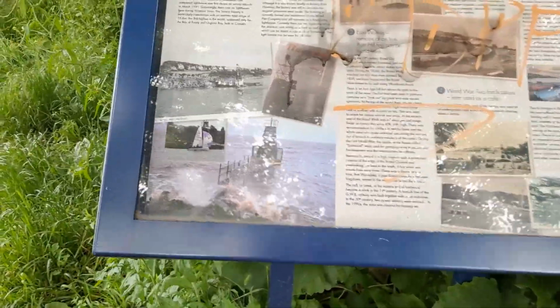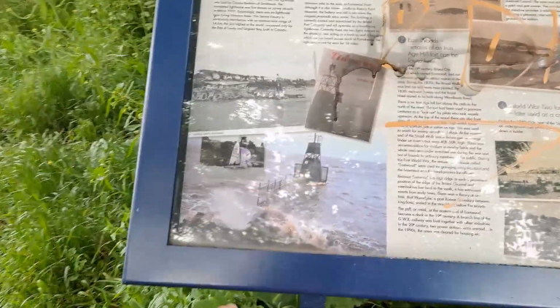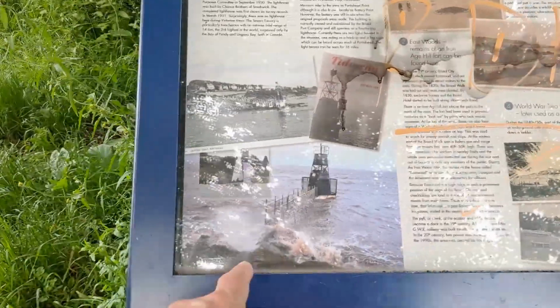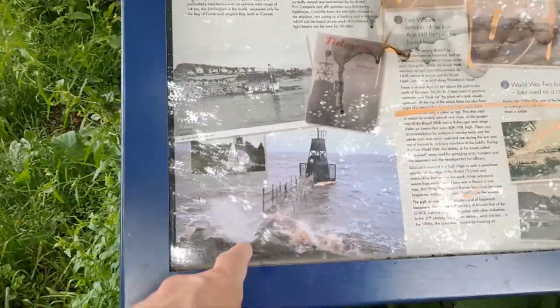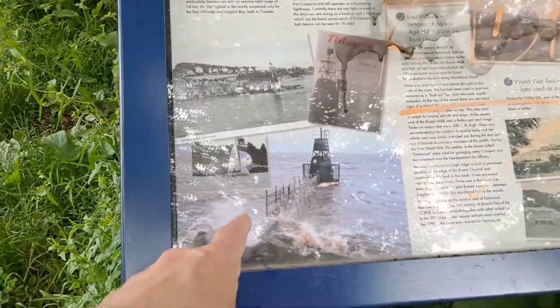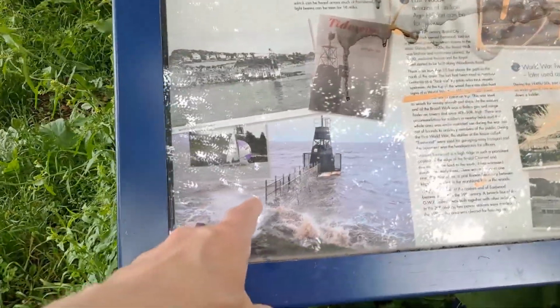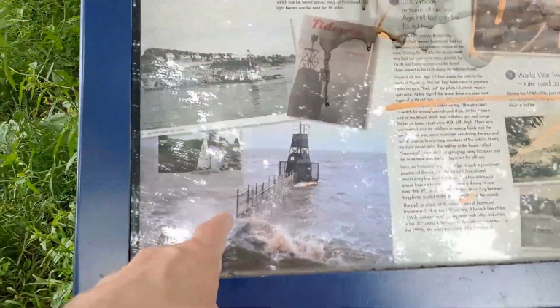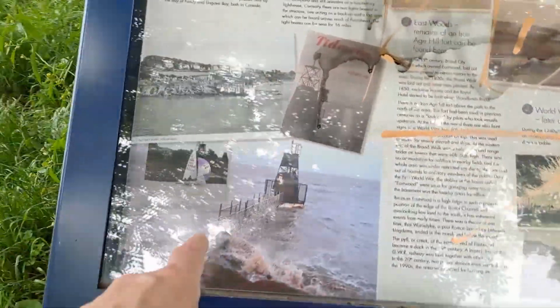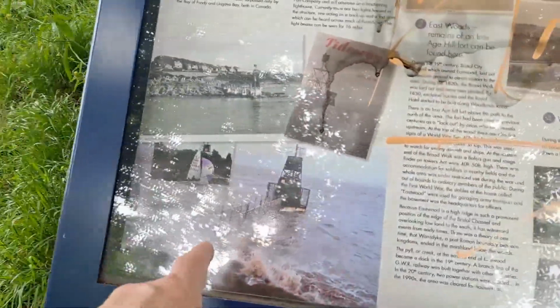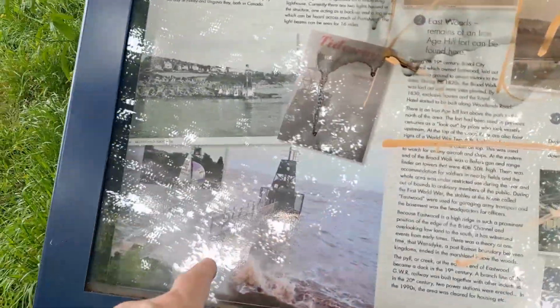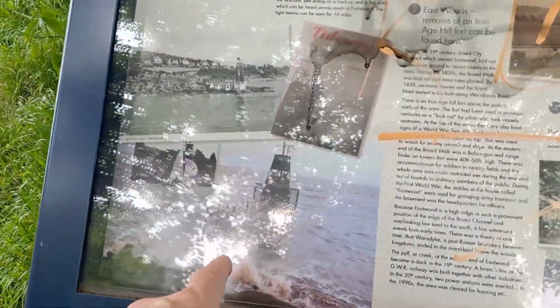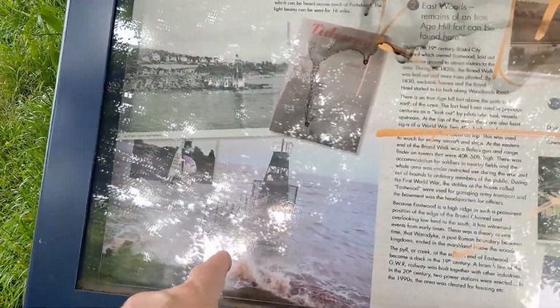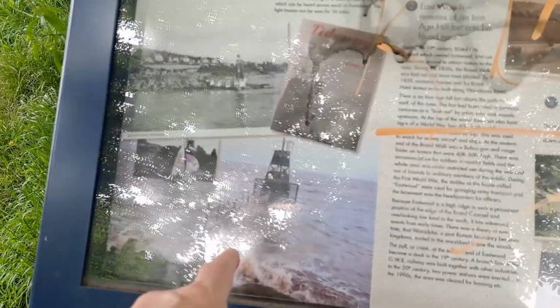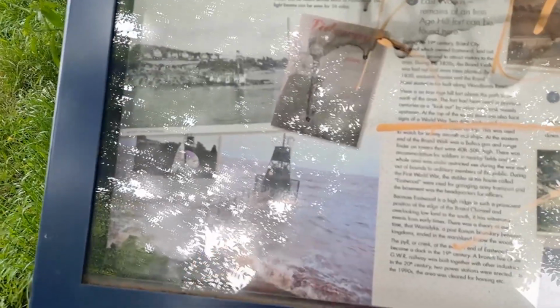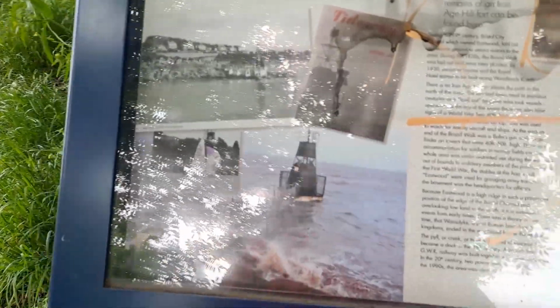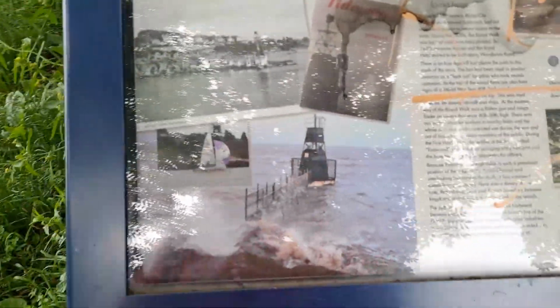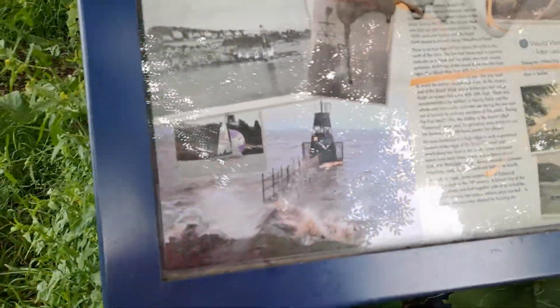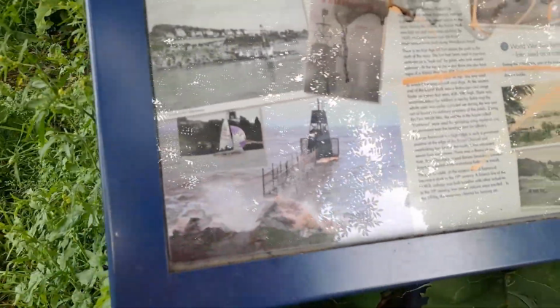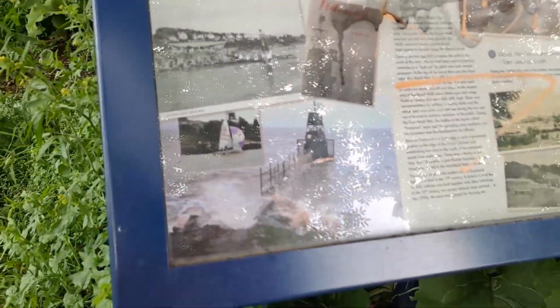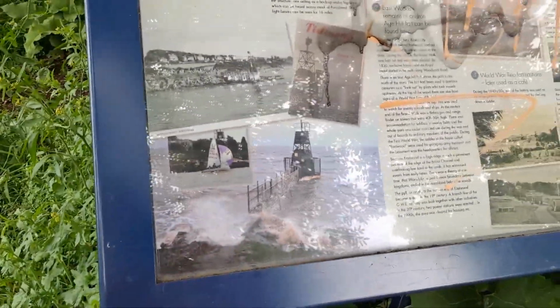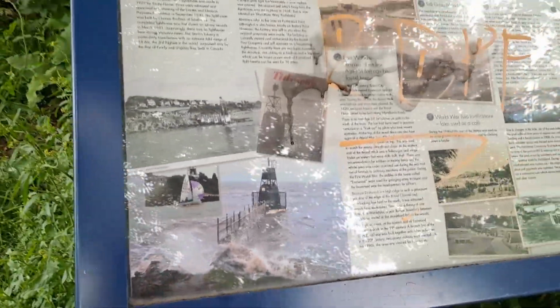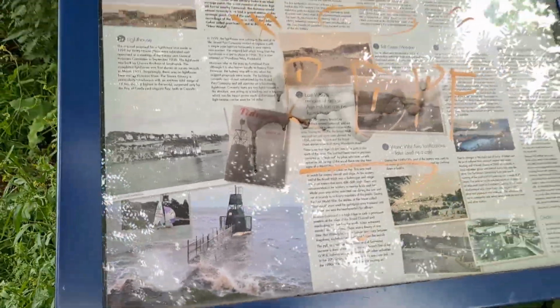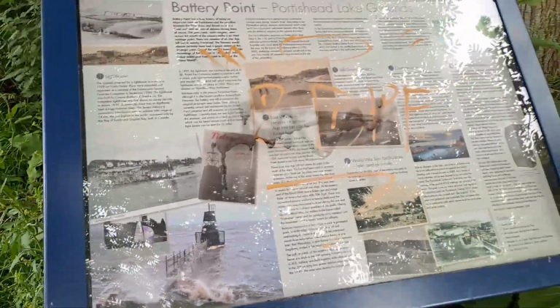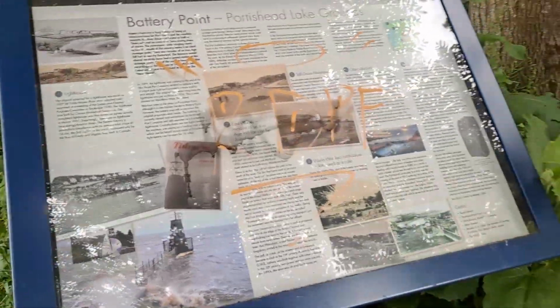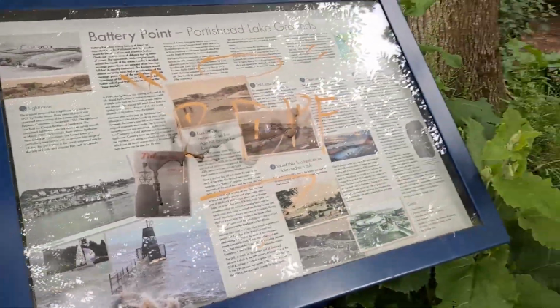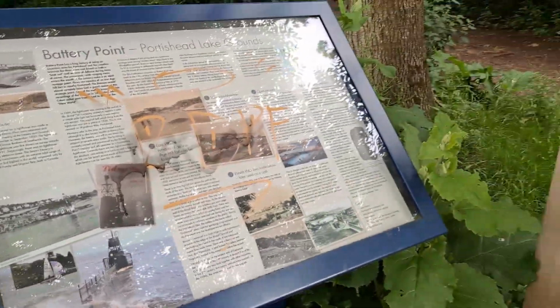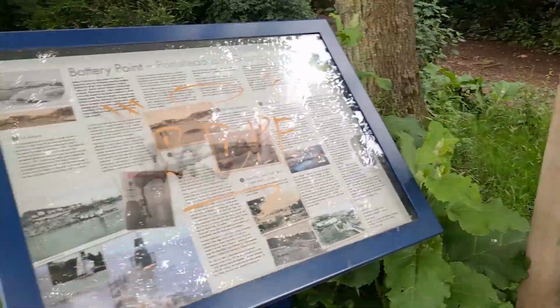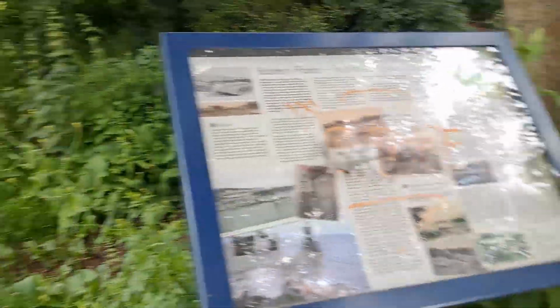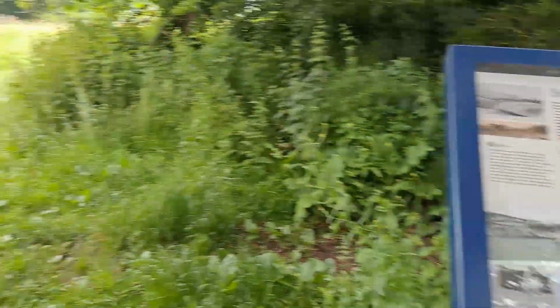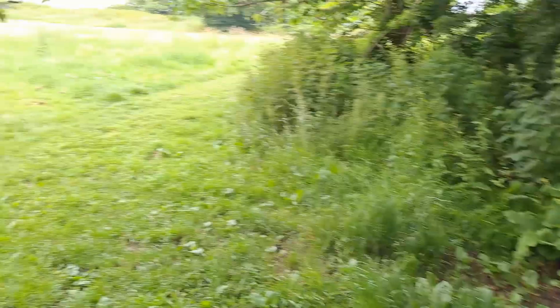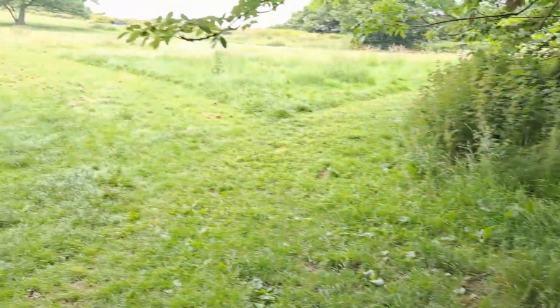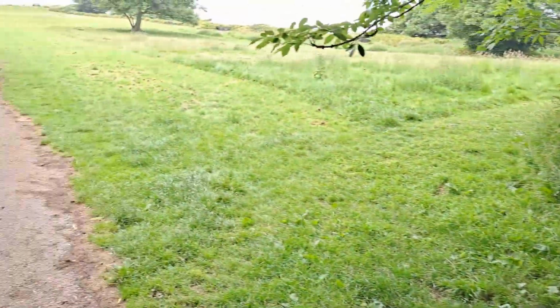Now we were down there just now, at one point. You can't see — too much reflection. Anyway, we're back here now.